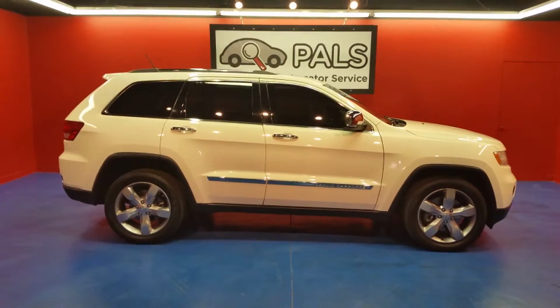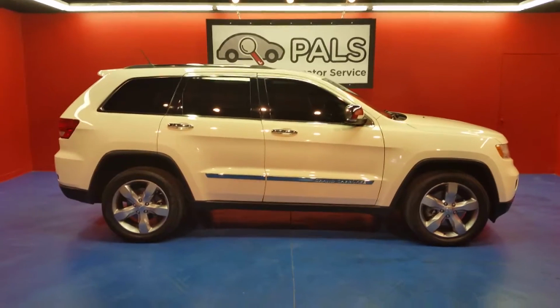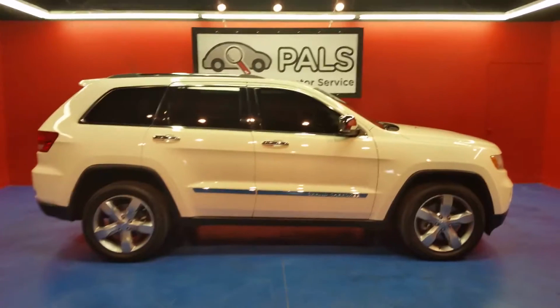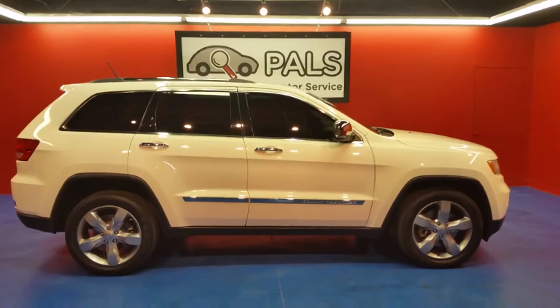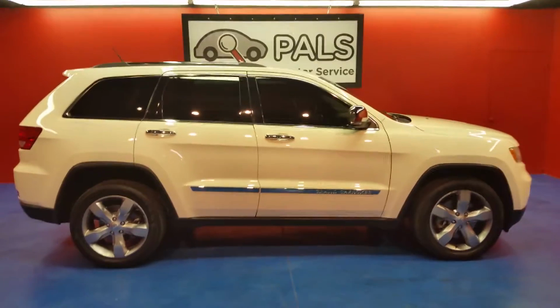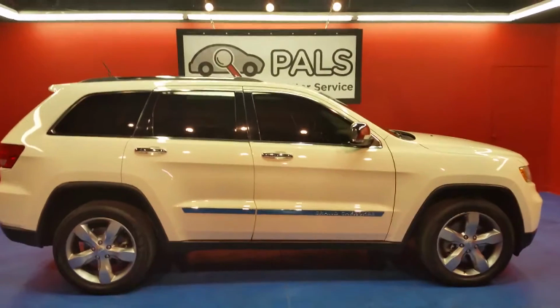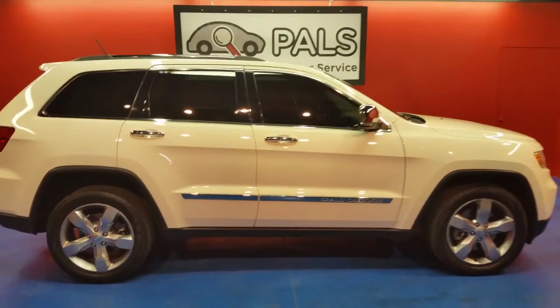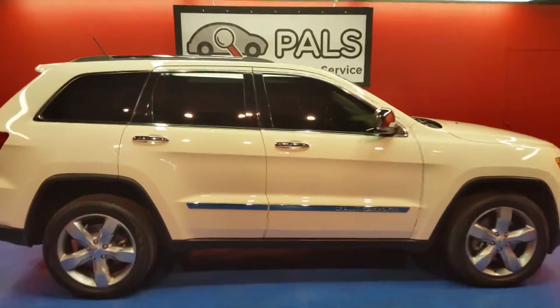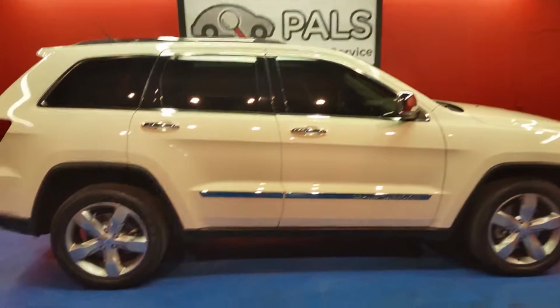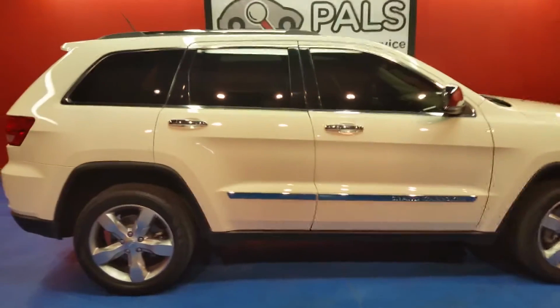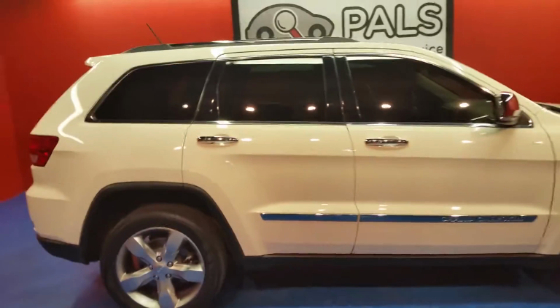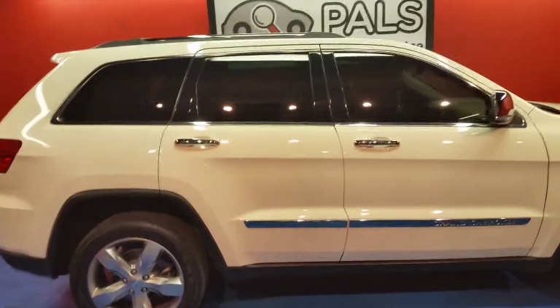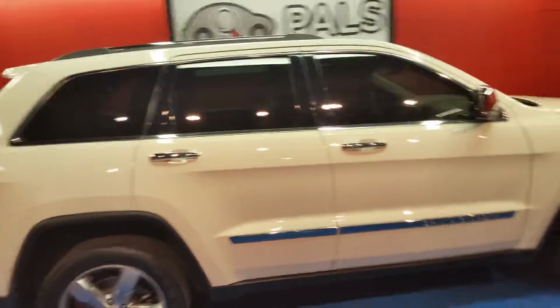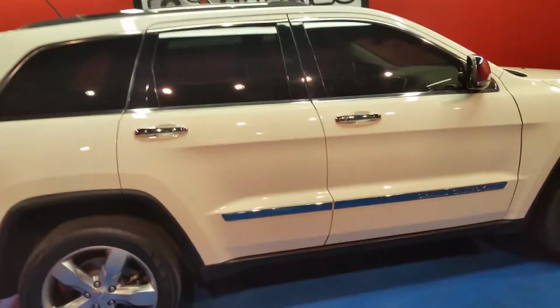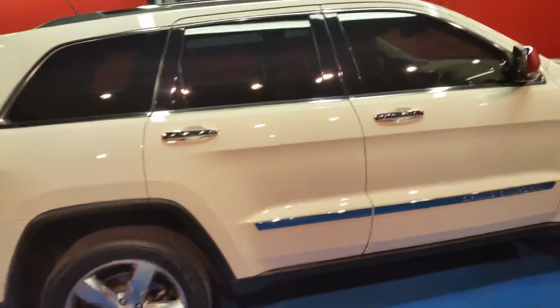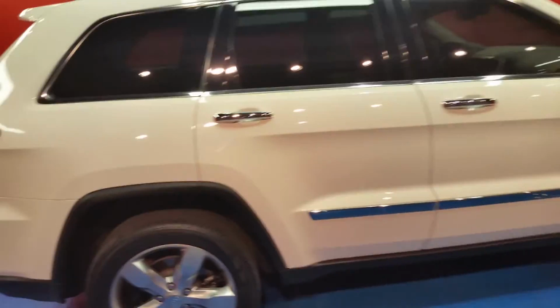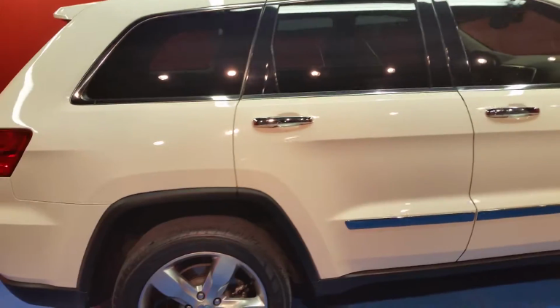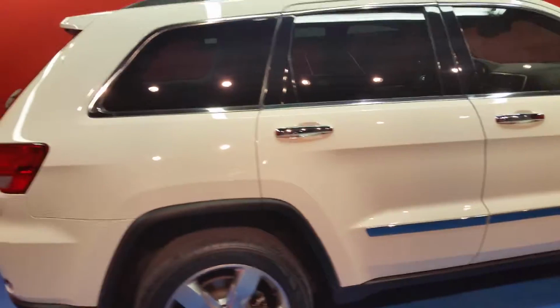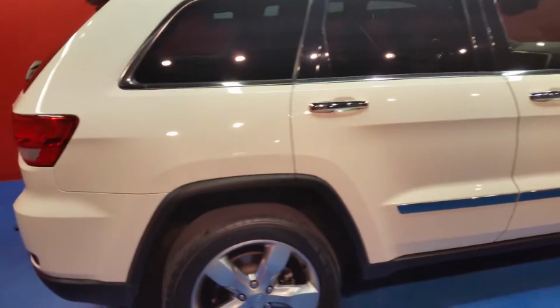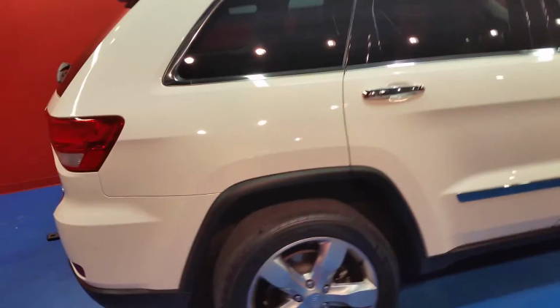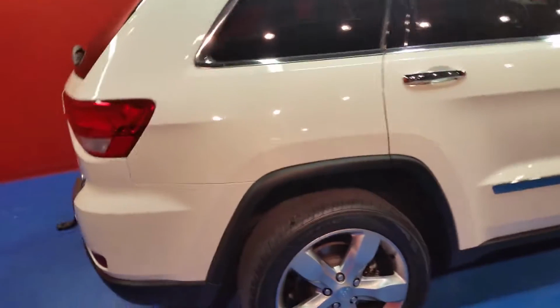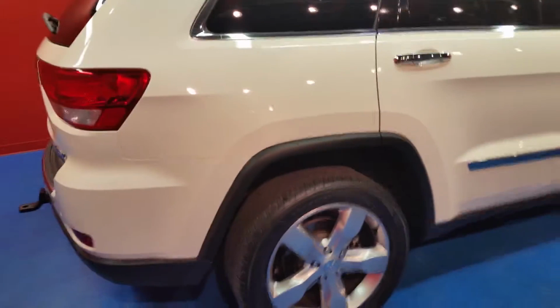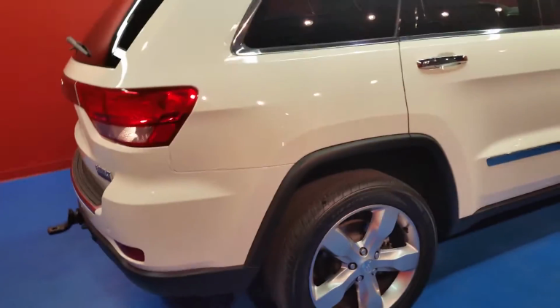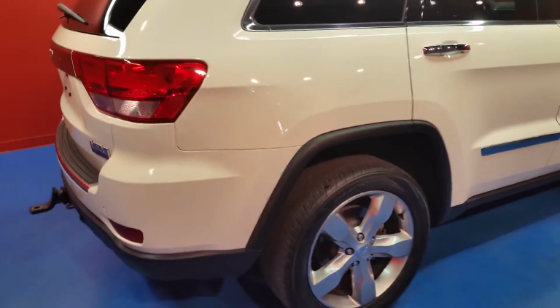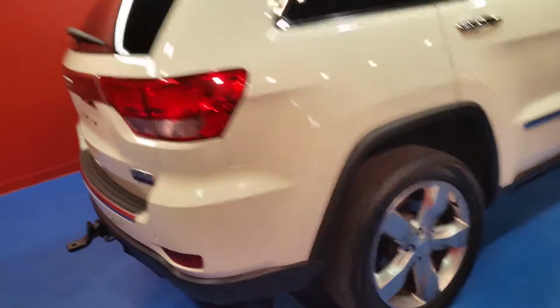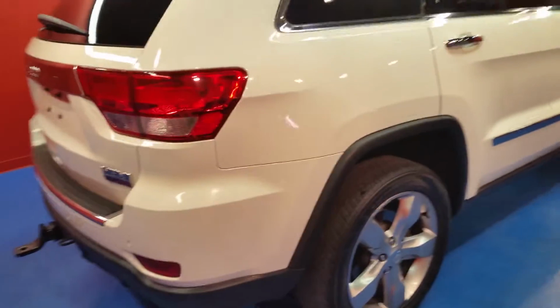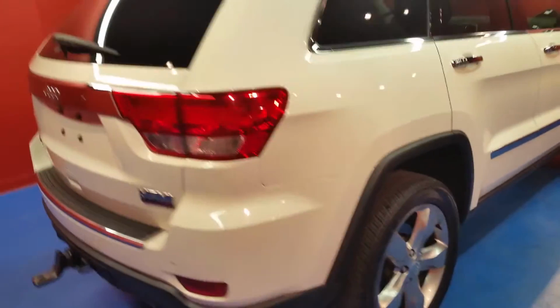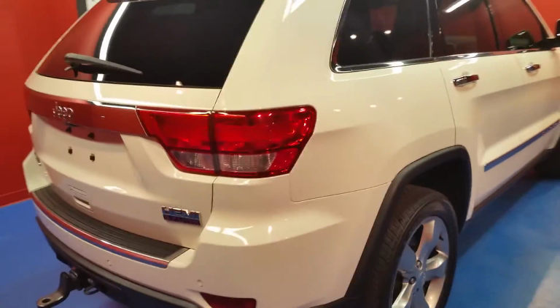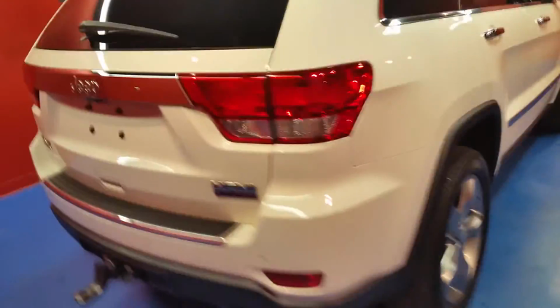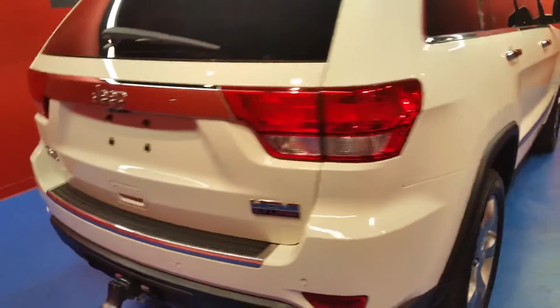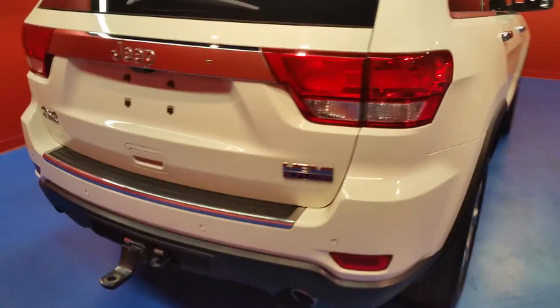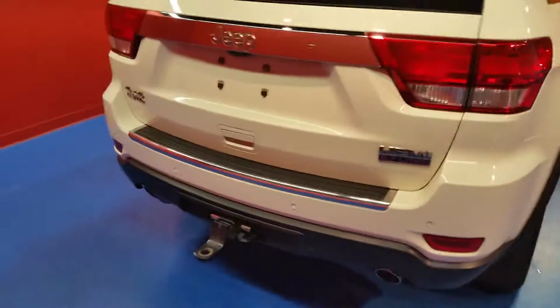This is a 2011 Jeep Grand Cherokee Limited — a four-door SUV. It has the 5.7 liter Hemi, it's four-wheel drive, it has the 20-inch wheels, and a towing package.